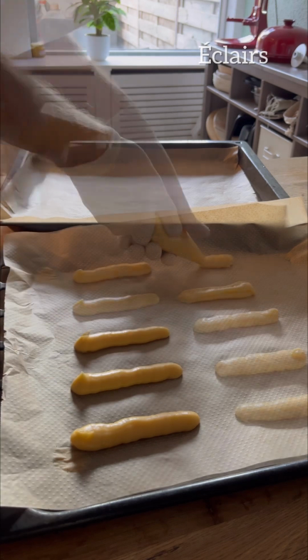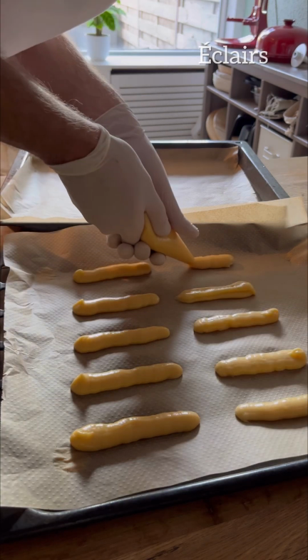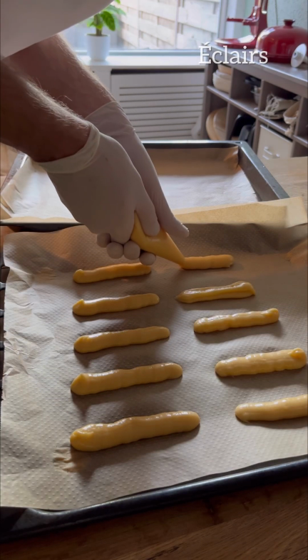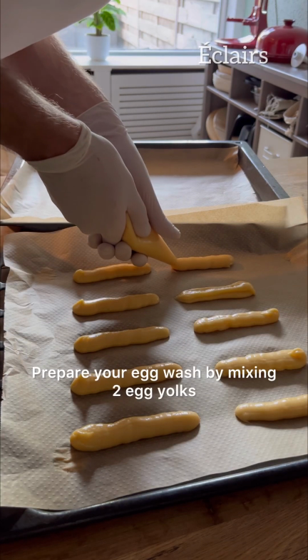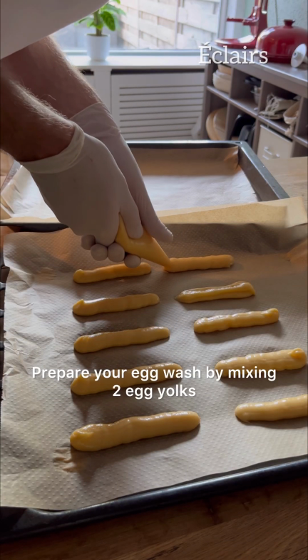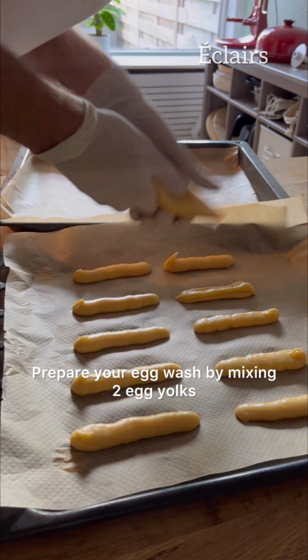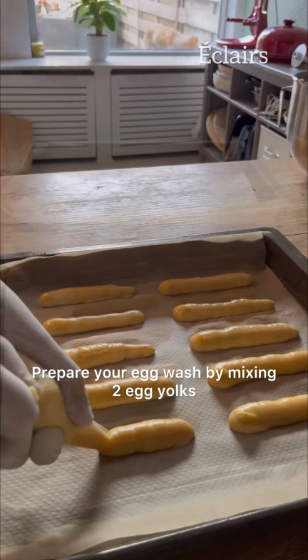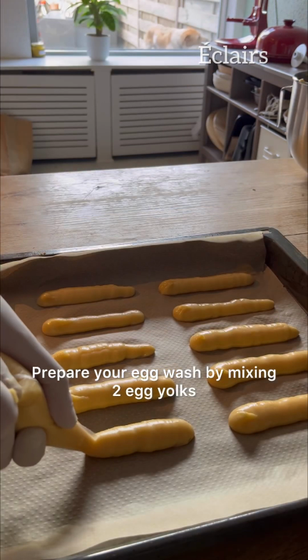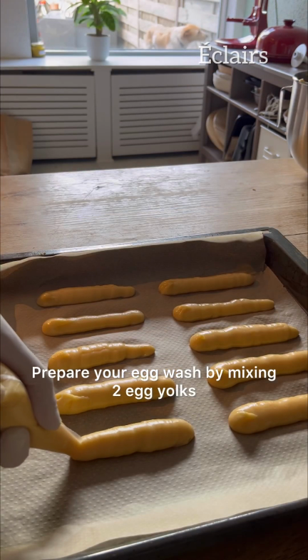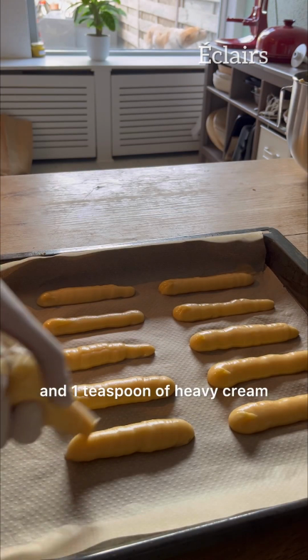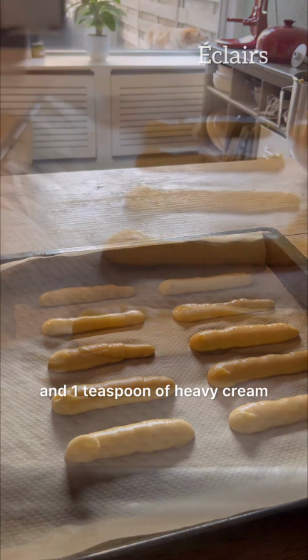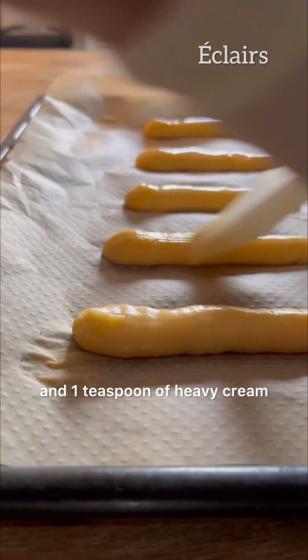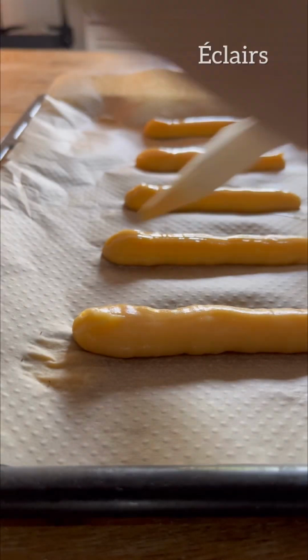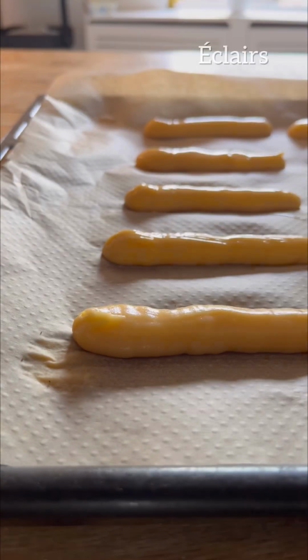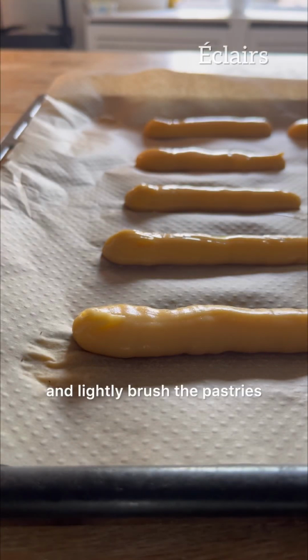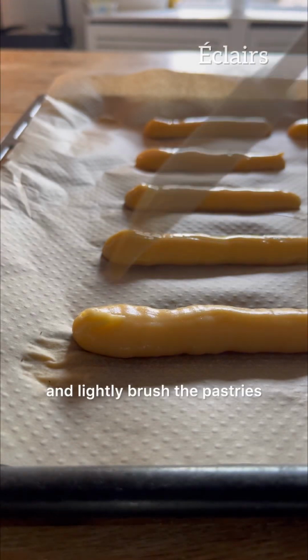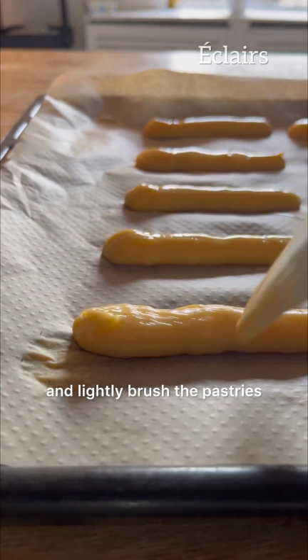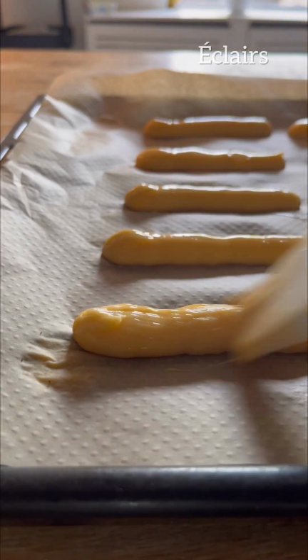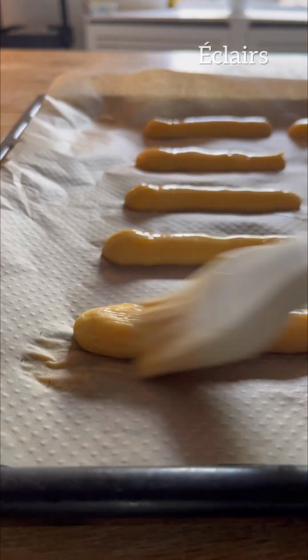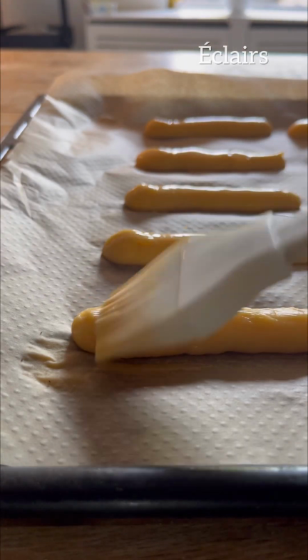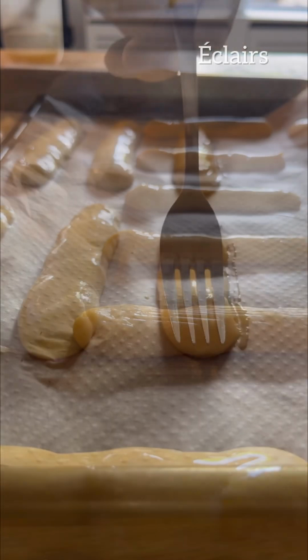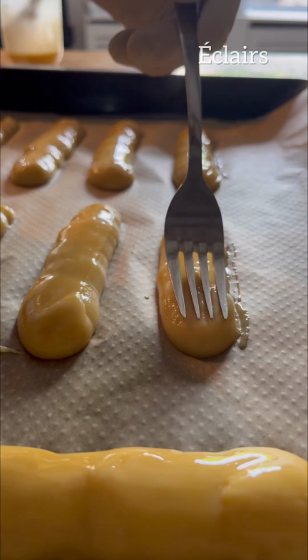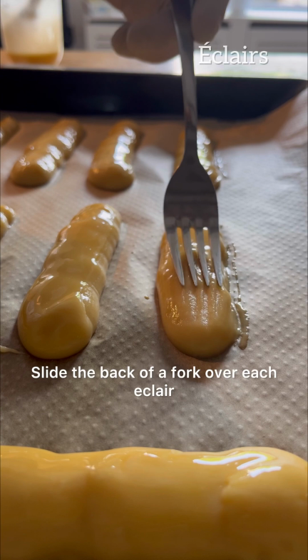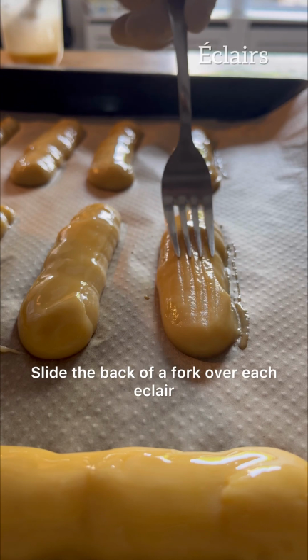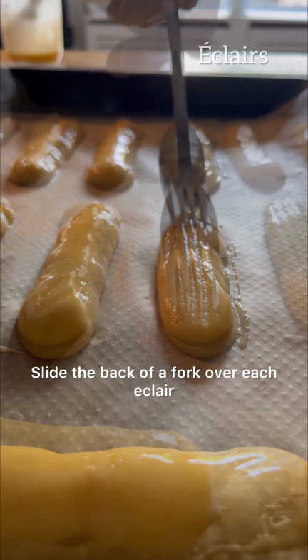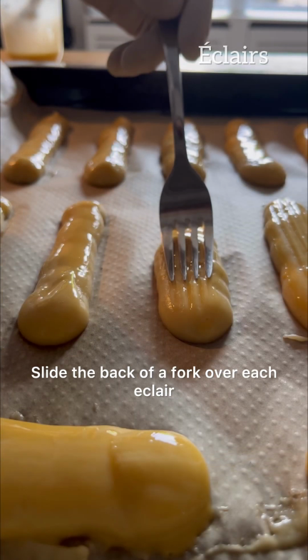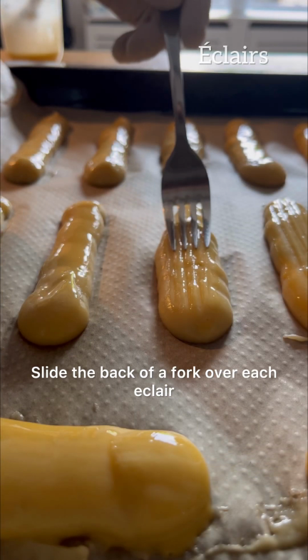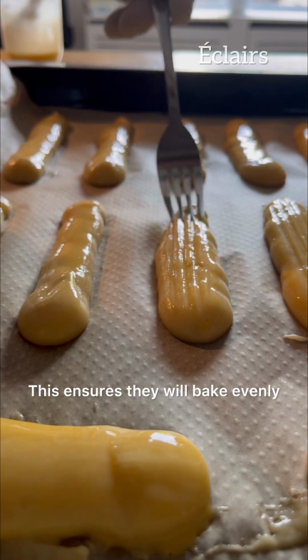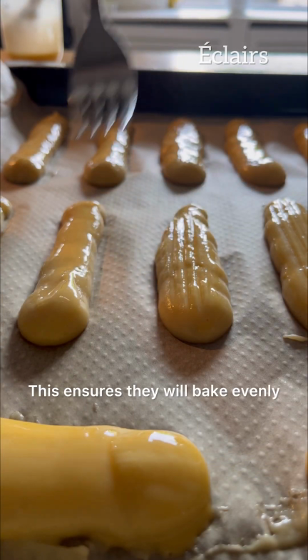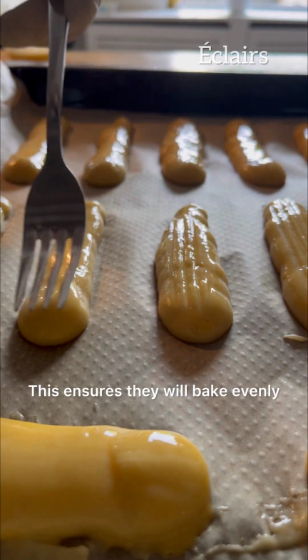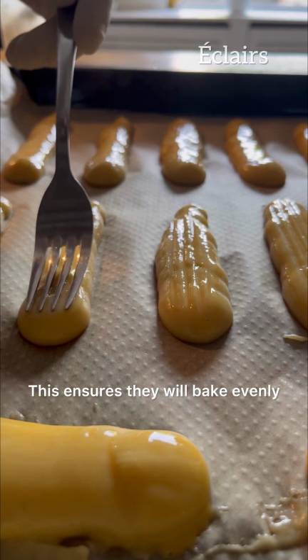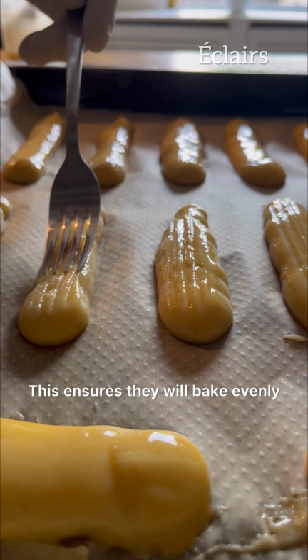Prepare your egg wash by mixing two egg yolks and one teaspoon of heavy cream, and lightly brush the pastries. Slide the back of a fork over each eclair — this ensures they will bake evenly.